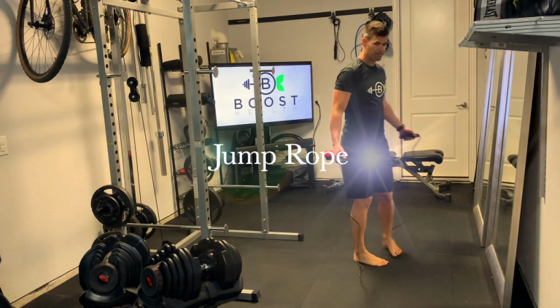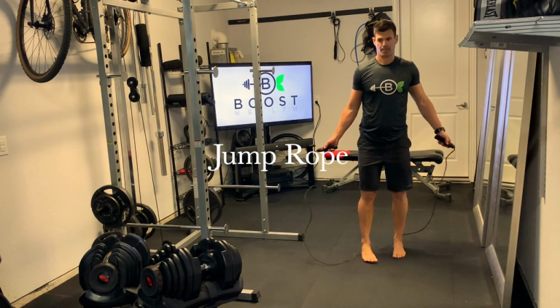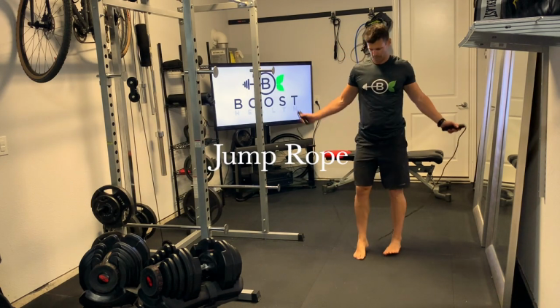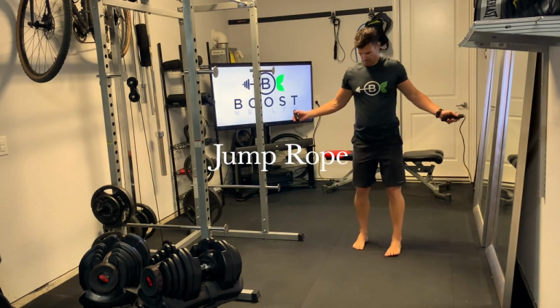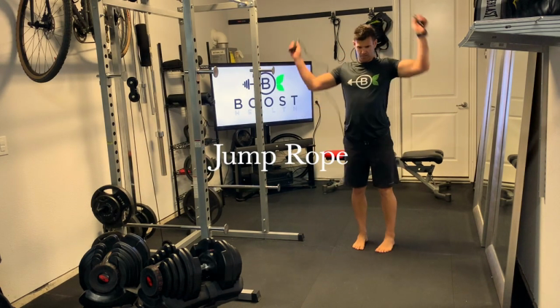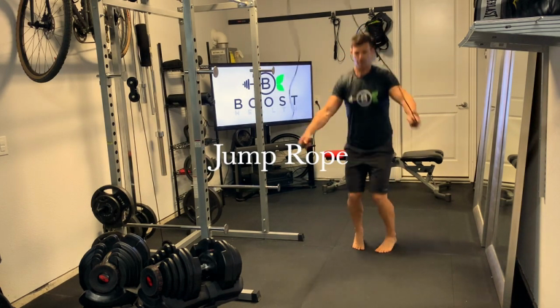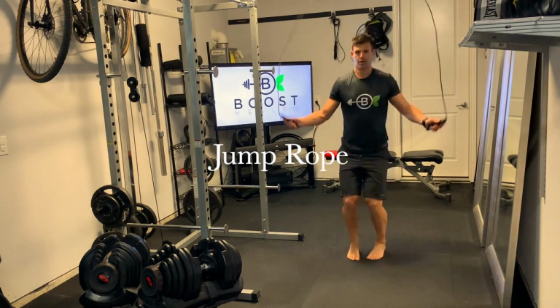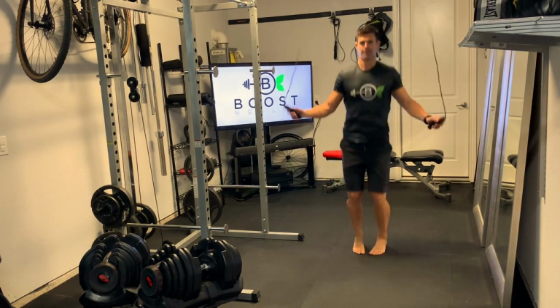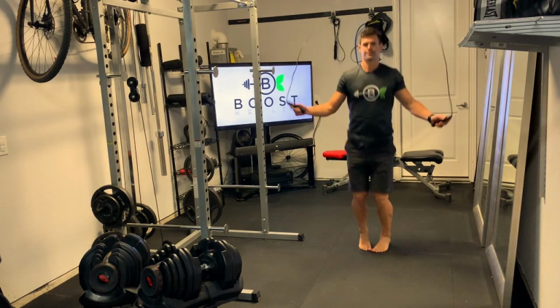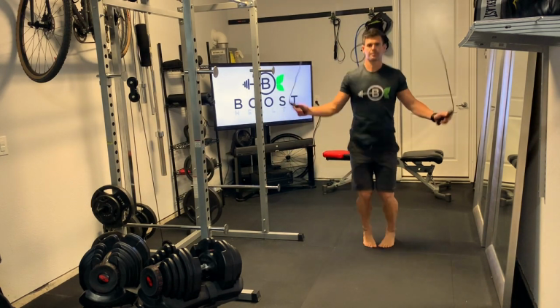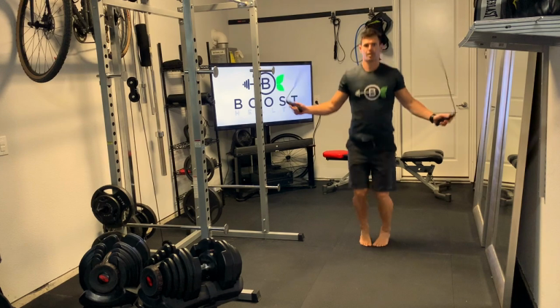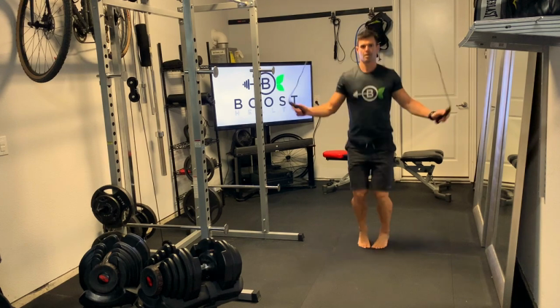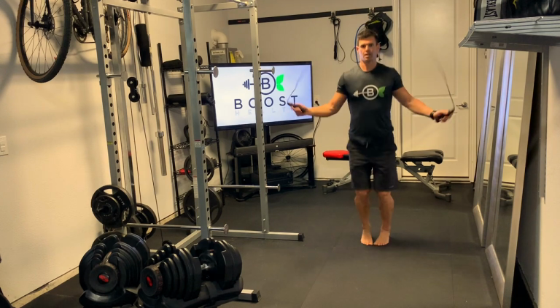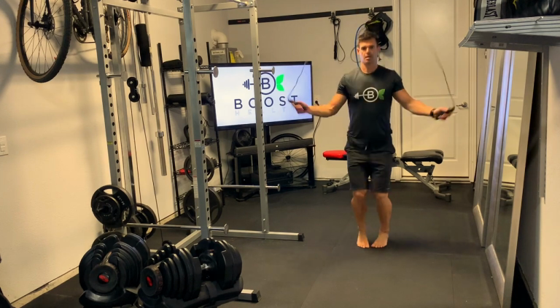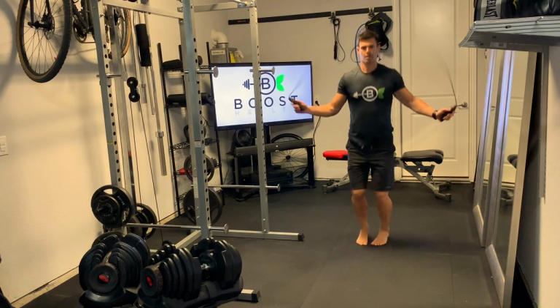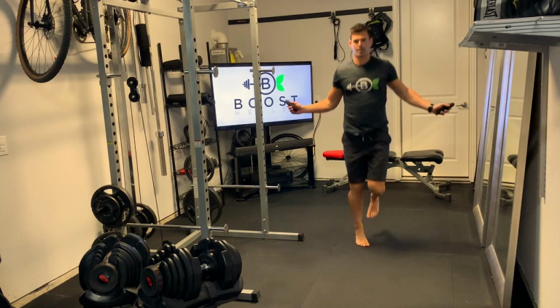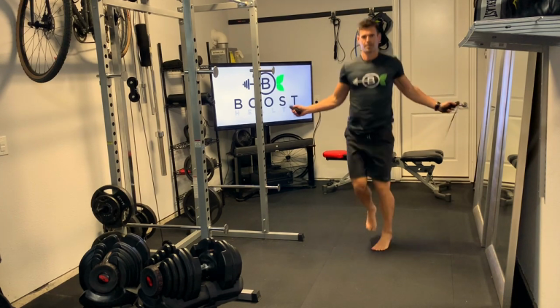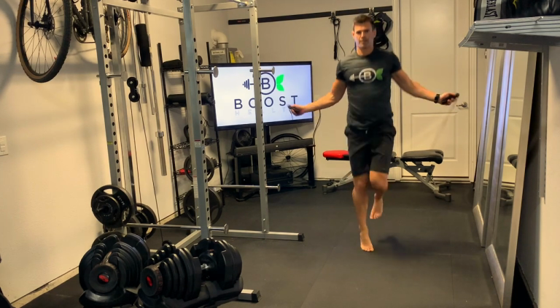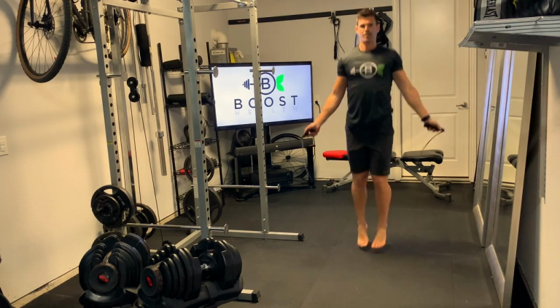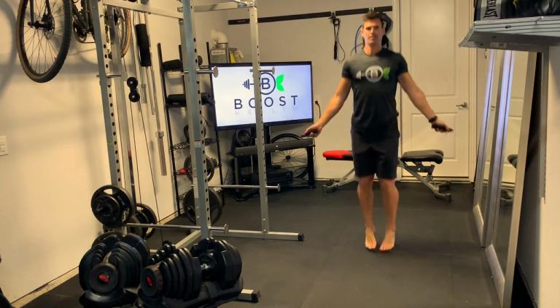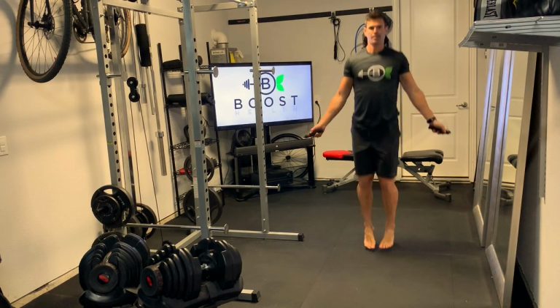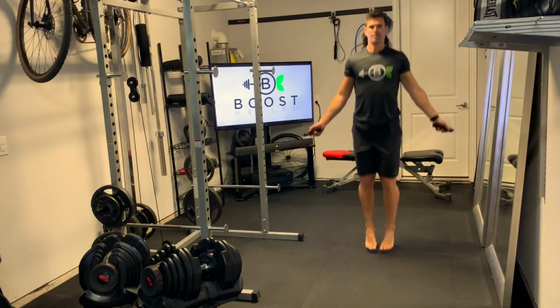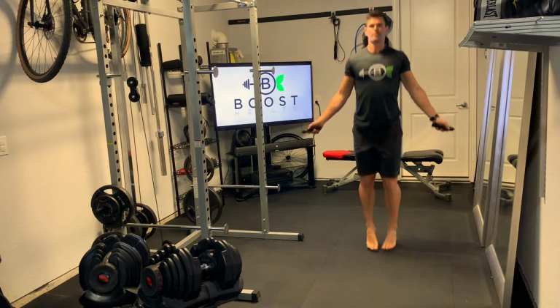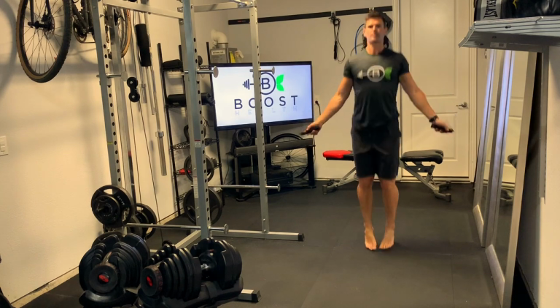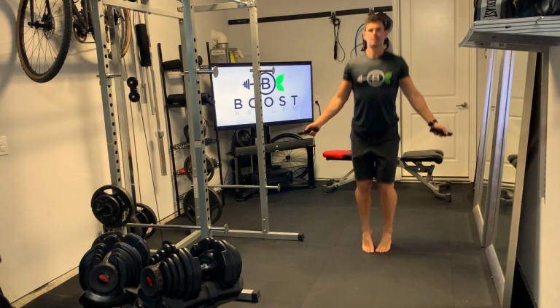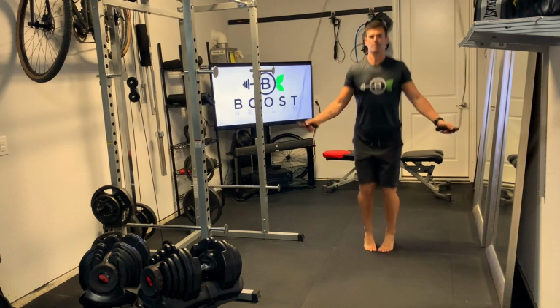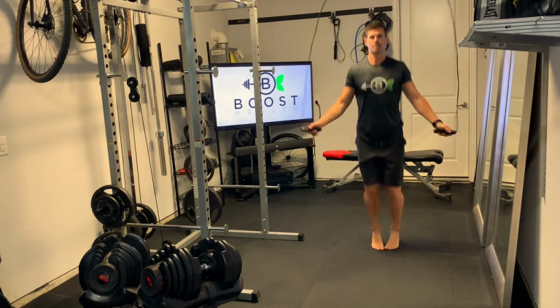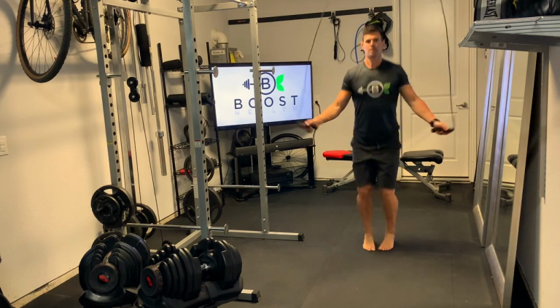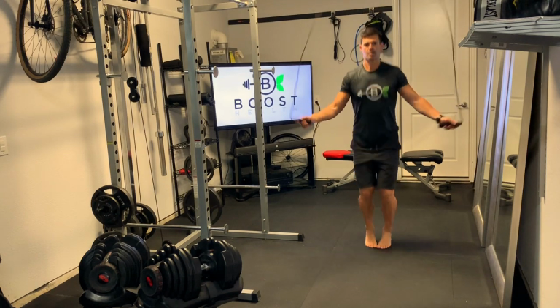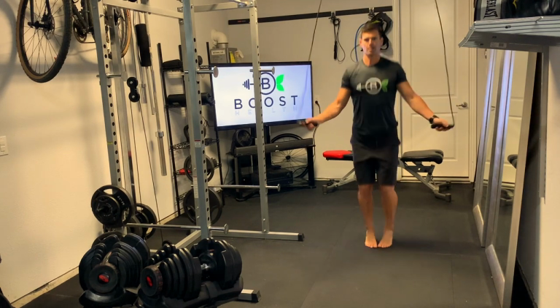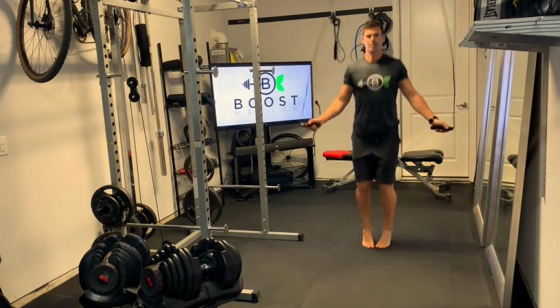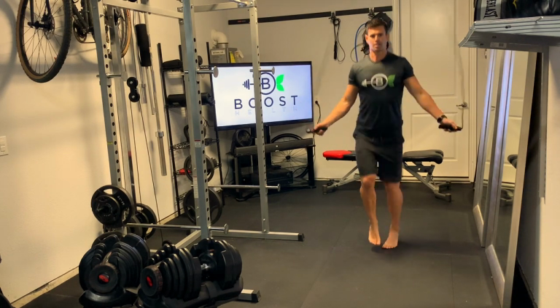This is good old-fashioned jump rope. This is nice cardio without much equipment needed, so just make sure you have enough room in front and back and to the sides of yourself. You can play around with different styles here — regular old standard jump rope.